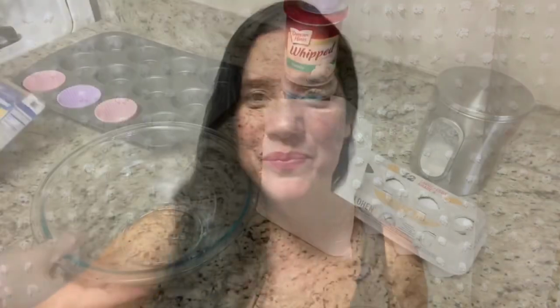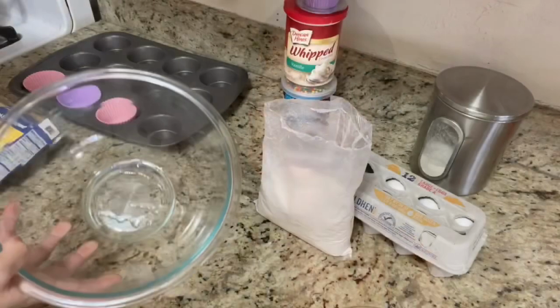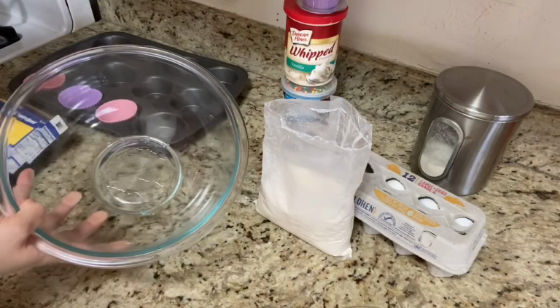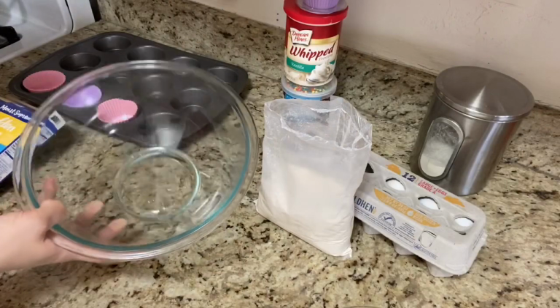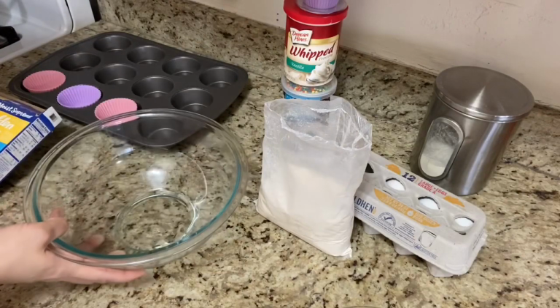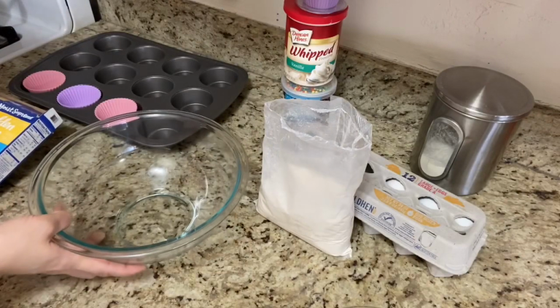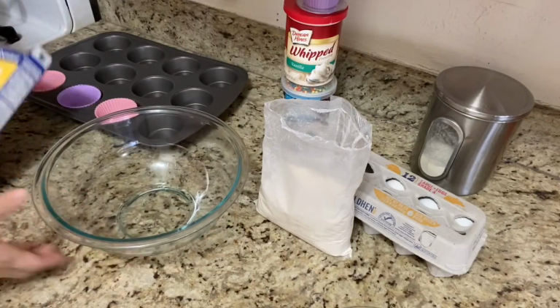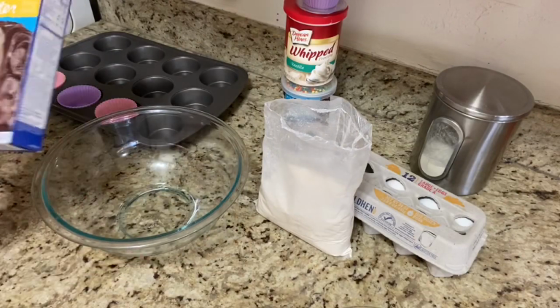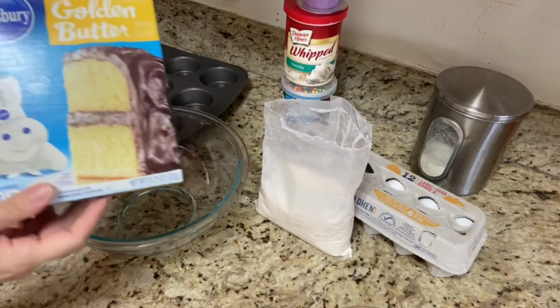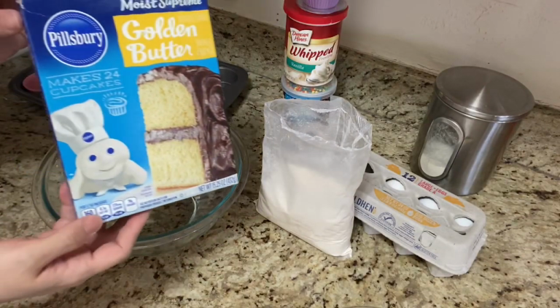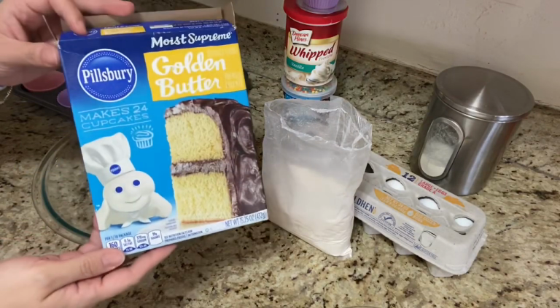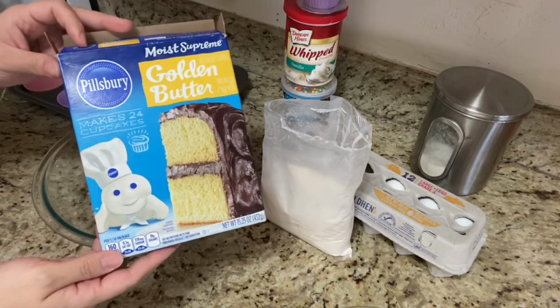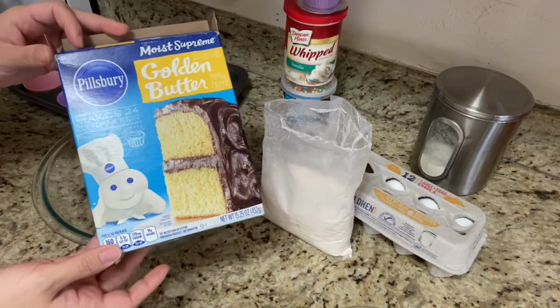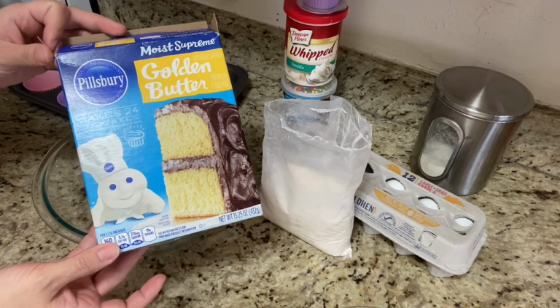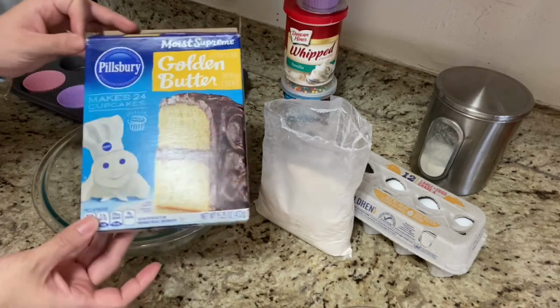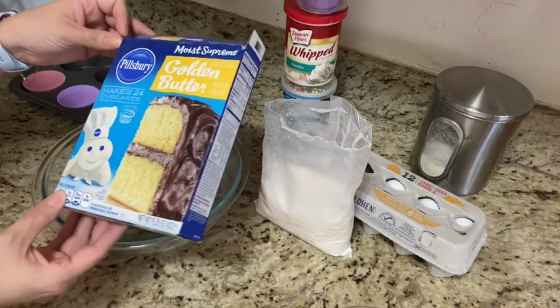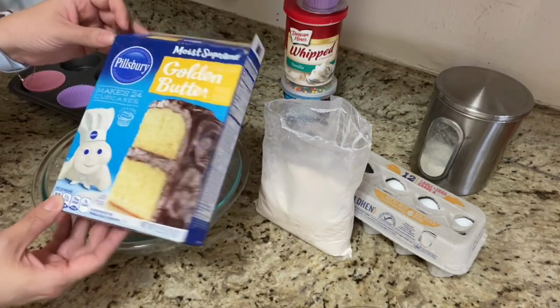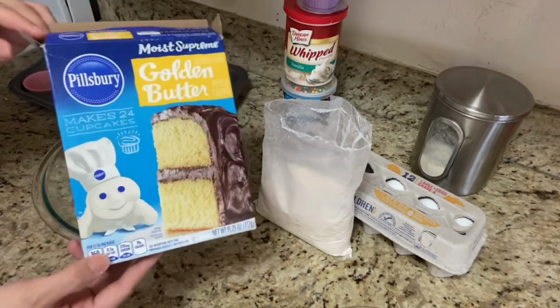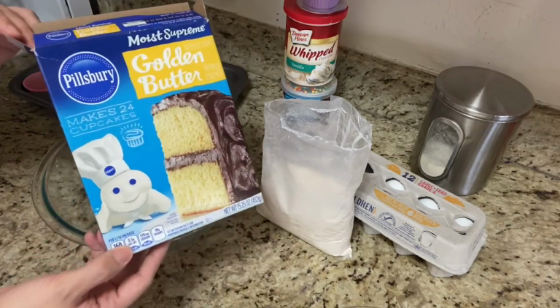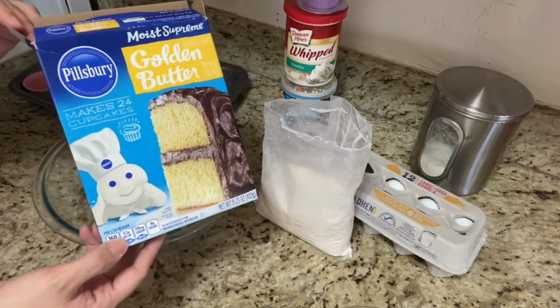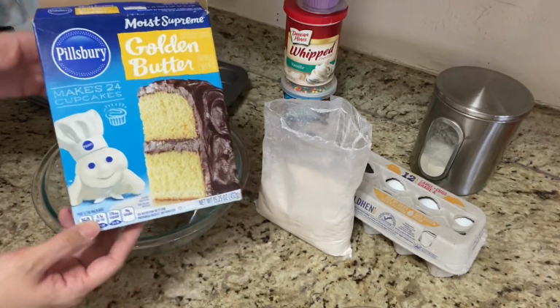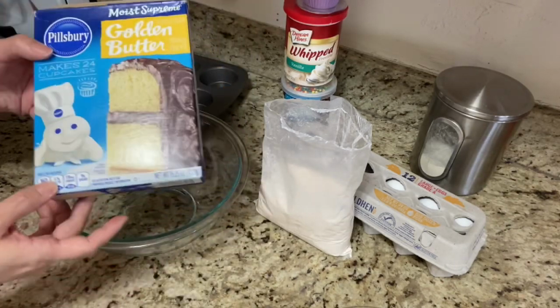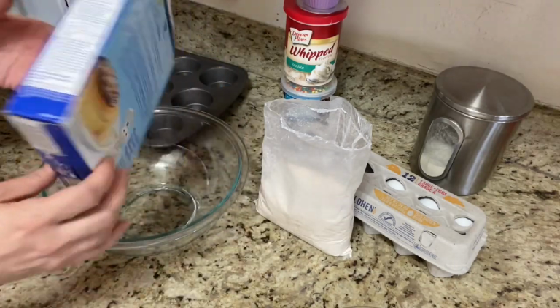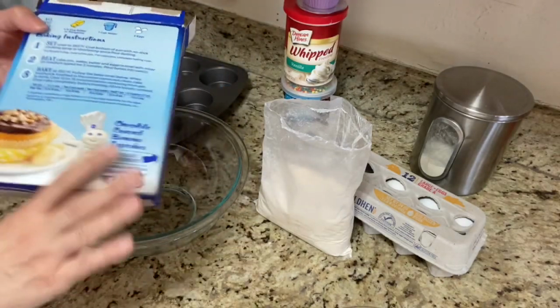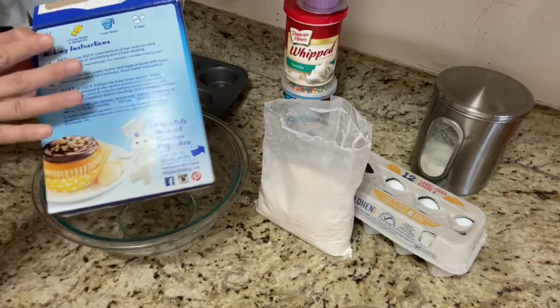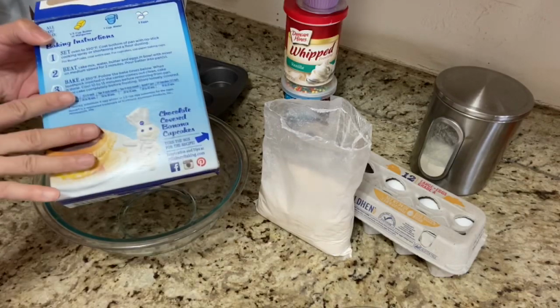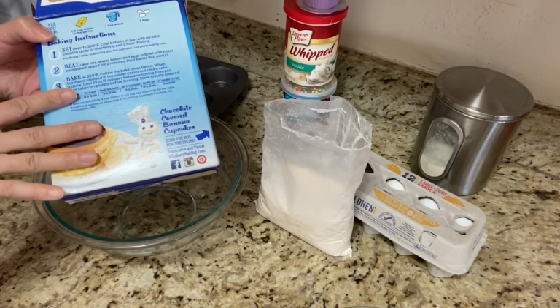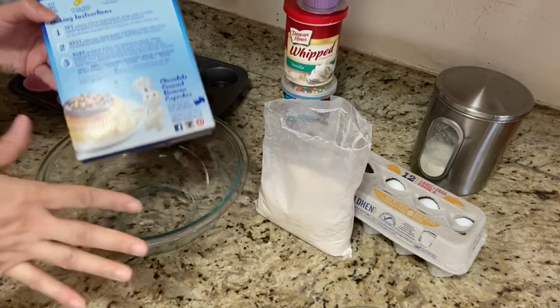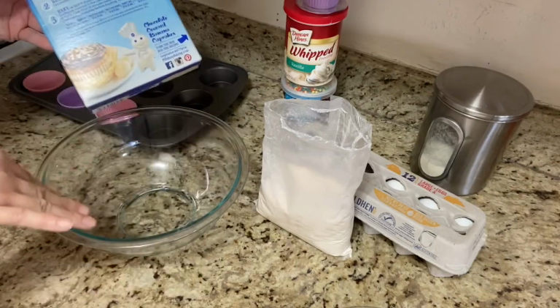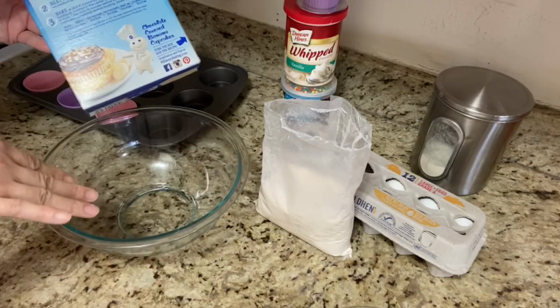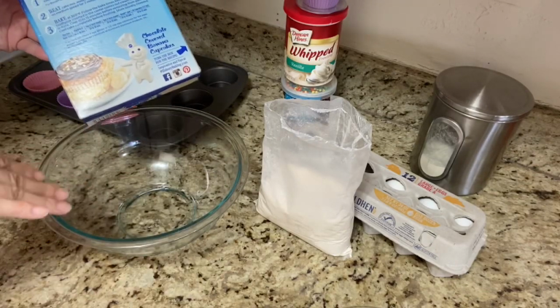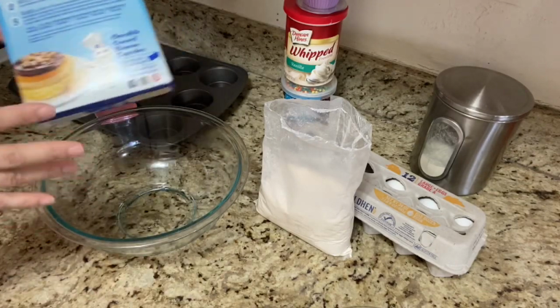I'm going to use this glass bowl to mix everything. We're going to do the Pillsbury cake mix, golden butter, and we're actually going to do every step to making the cake mix, getting the batter, and we're just going to put it into cupcakes.